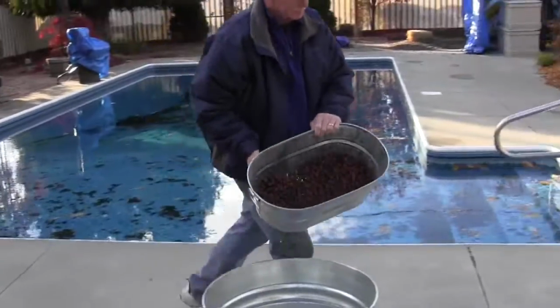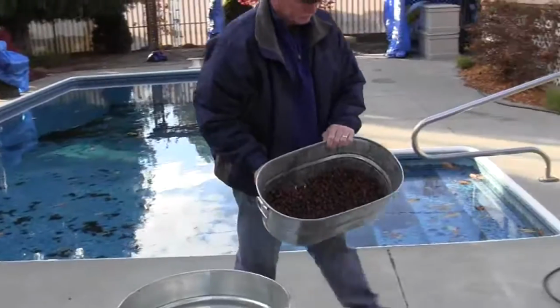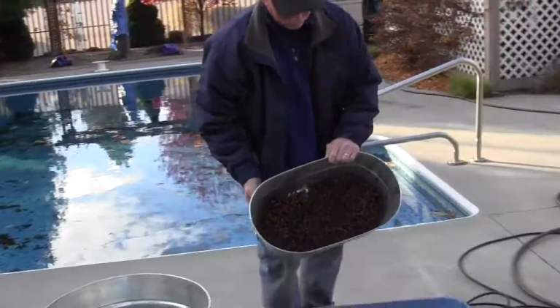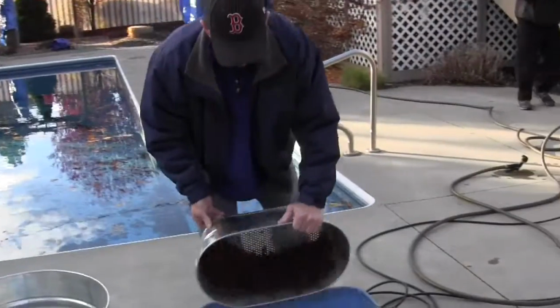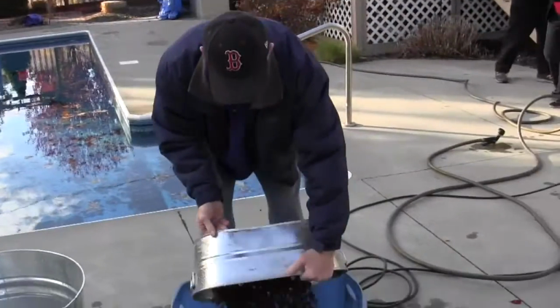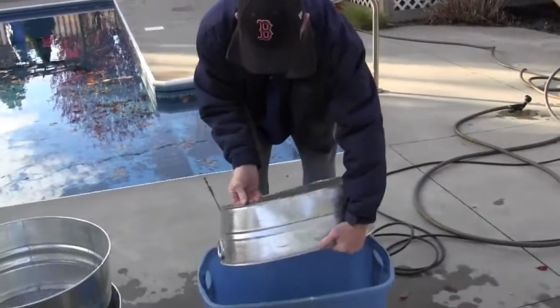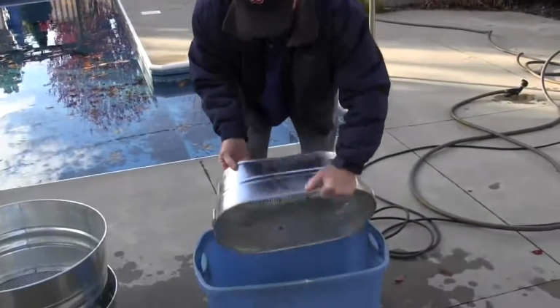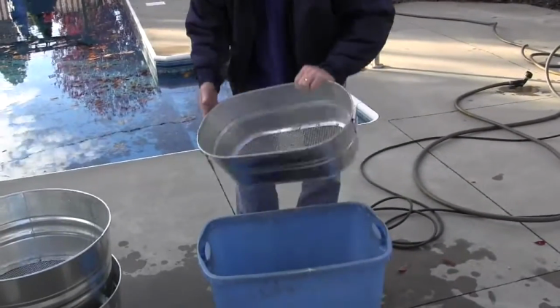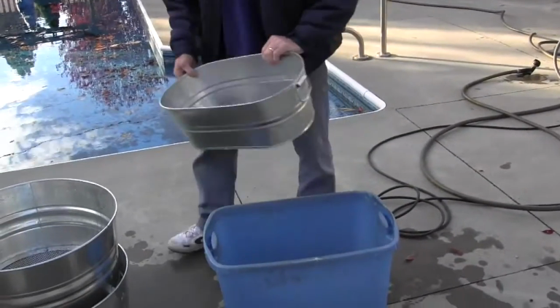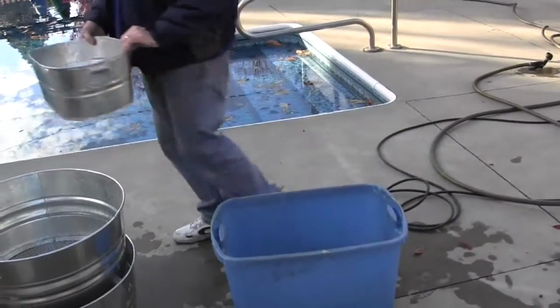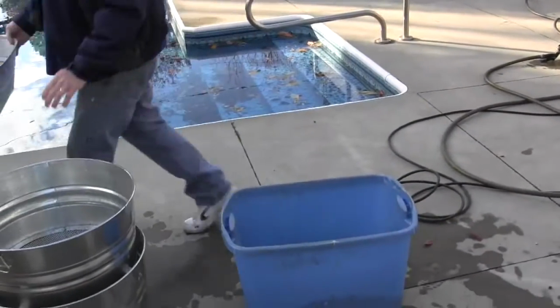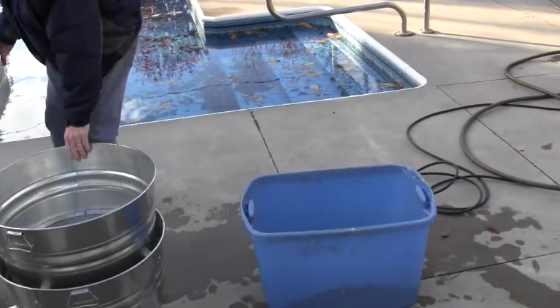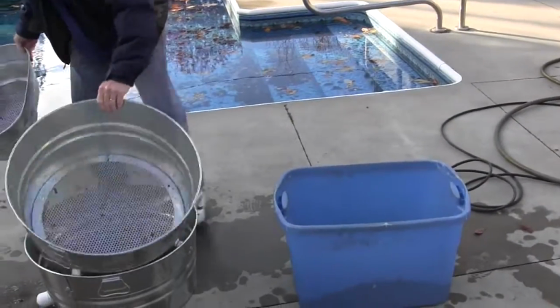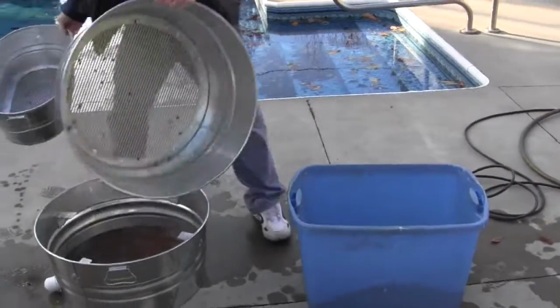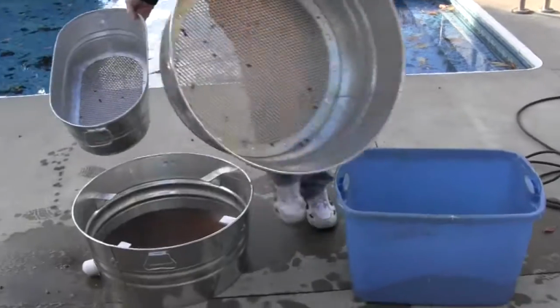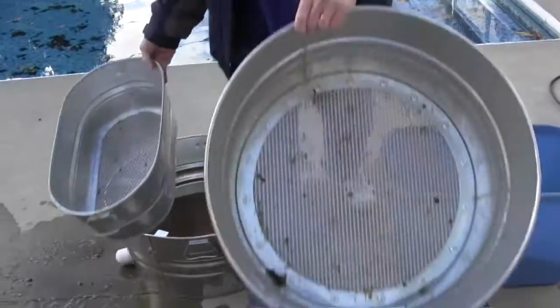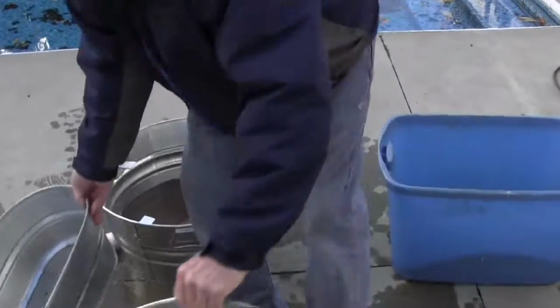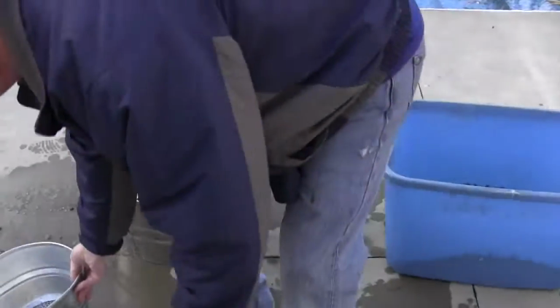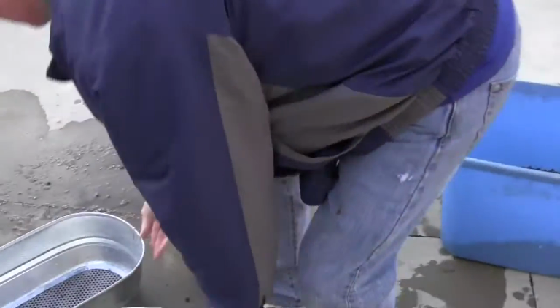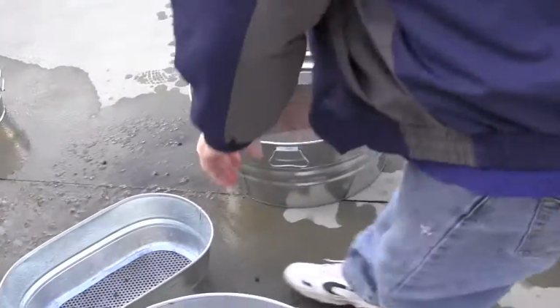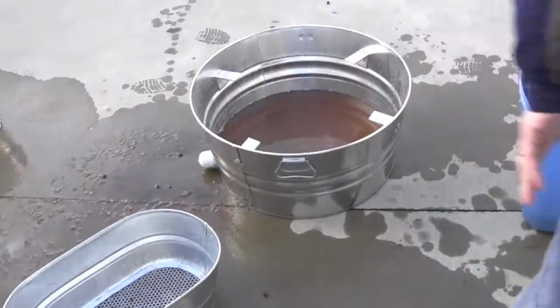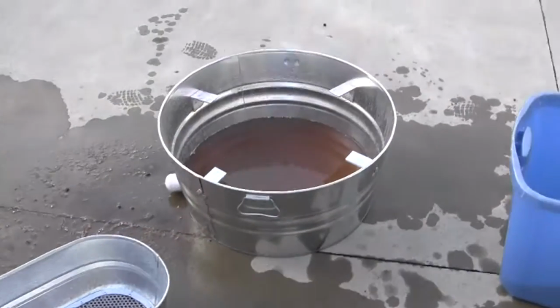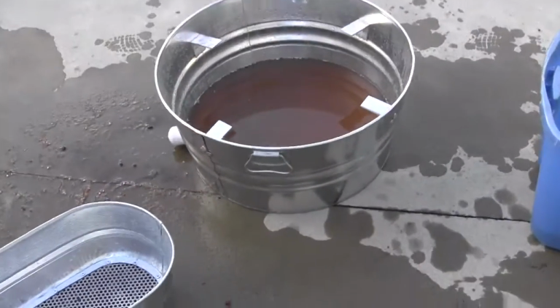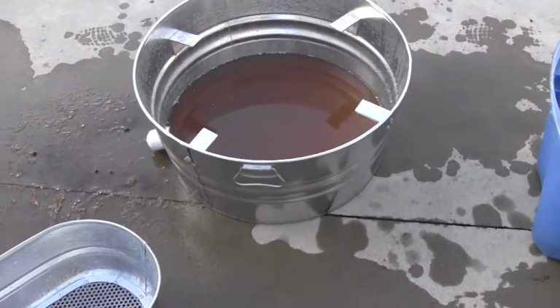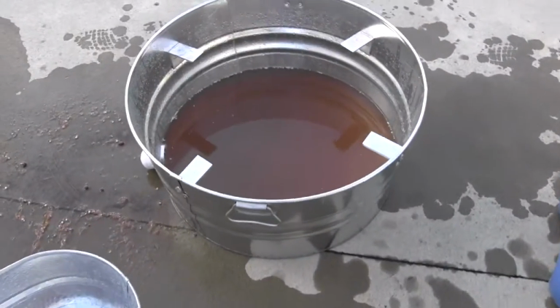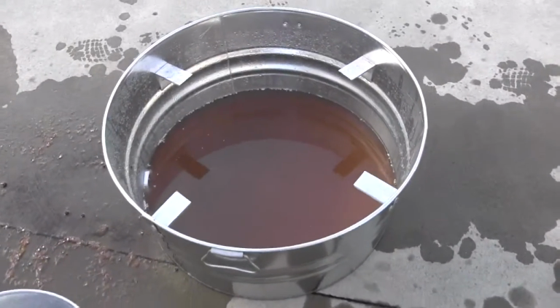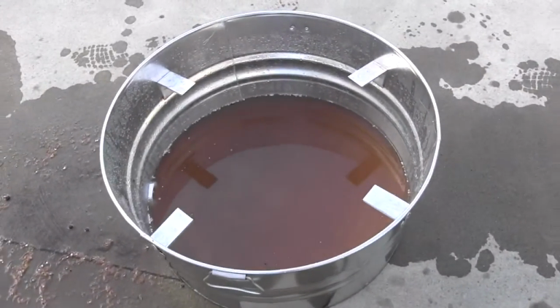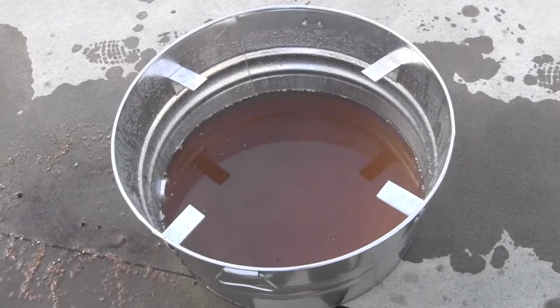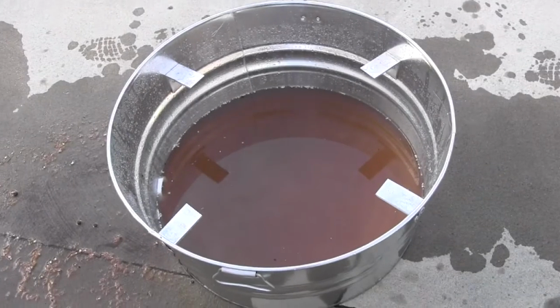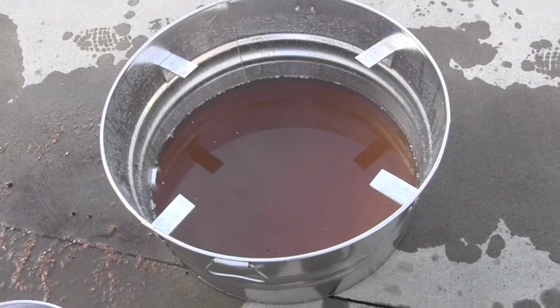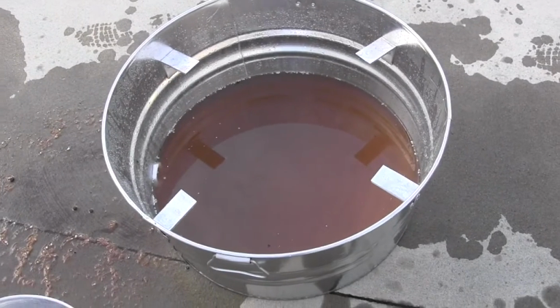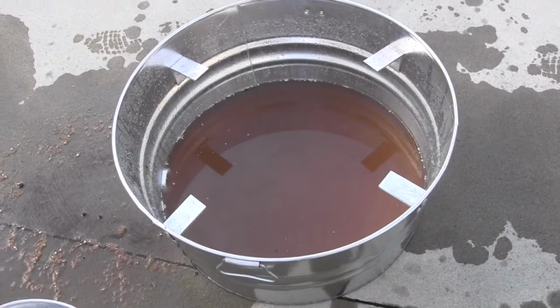Once you're done, you can just dump your rocks back out and continue to grow with them right away. They're ready for you and clean — free of all debris, free of all roots, free of all chemicals.